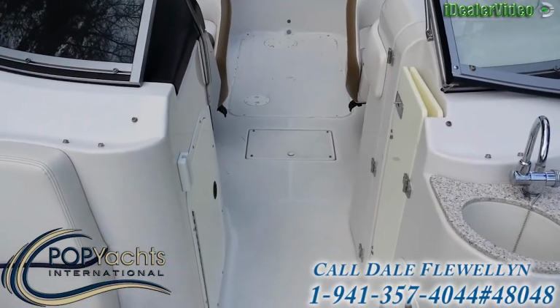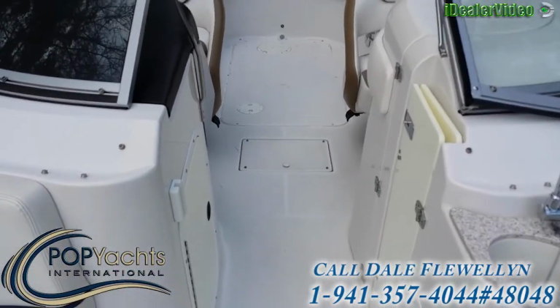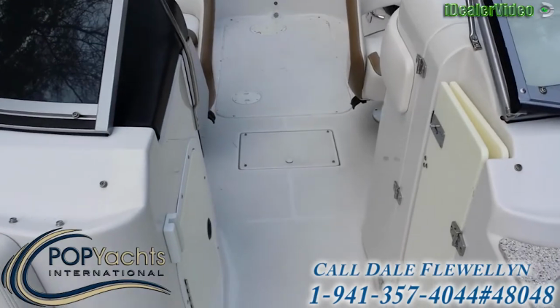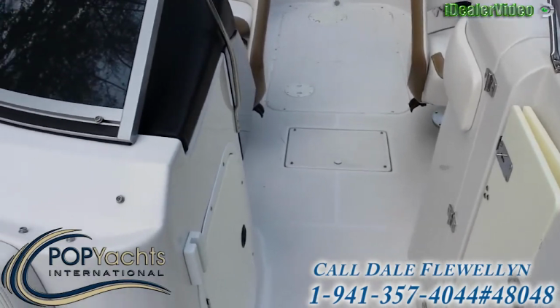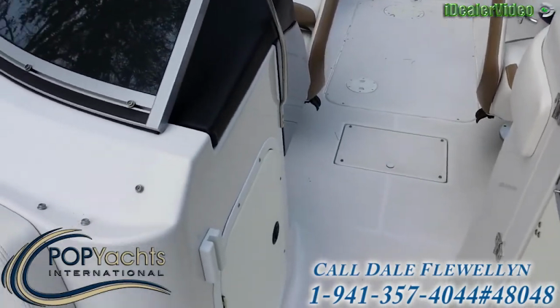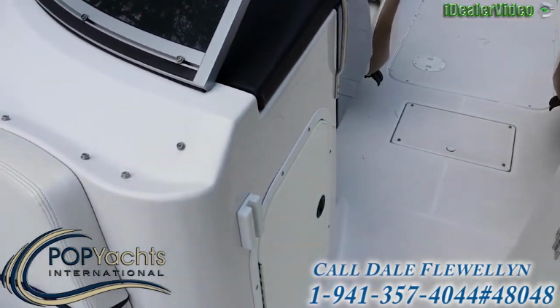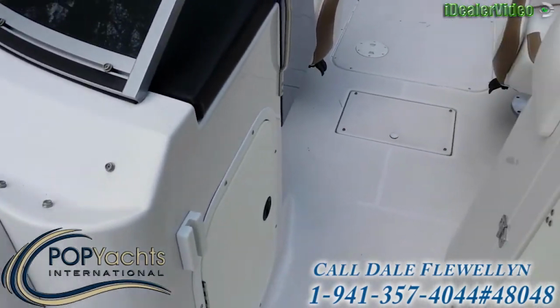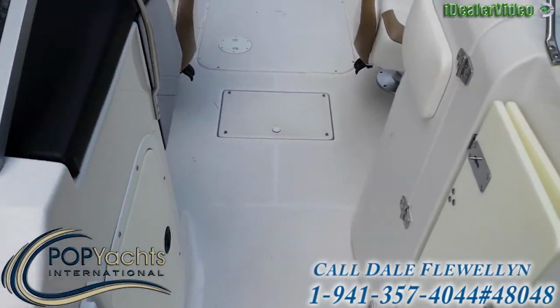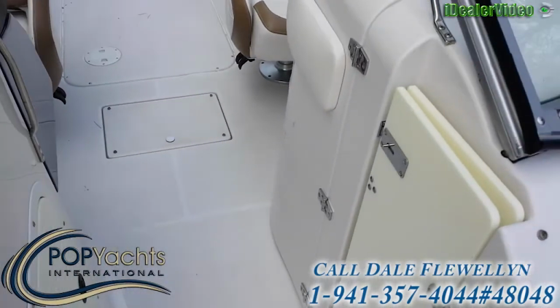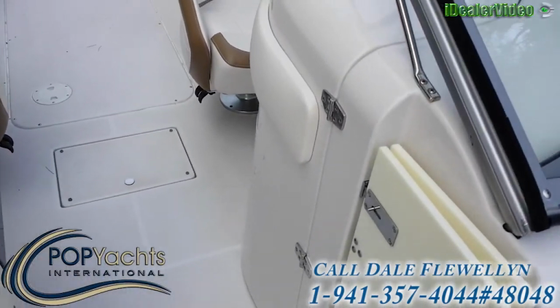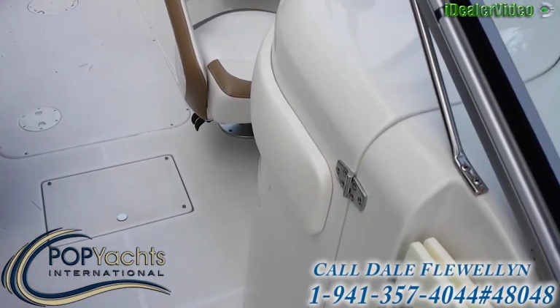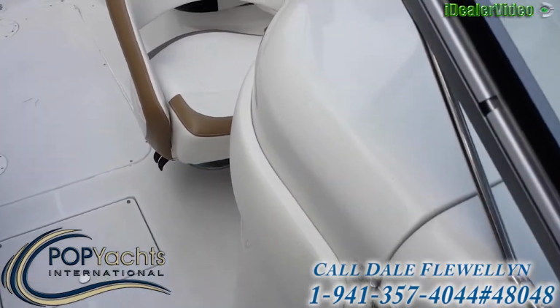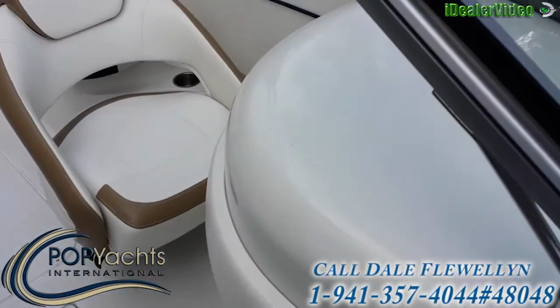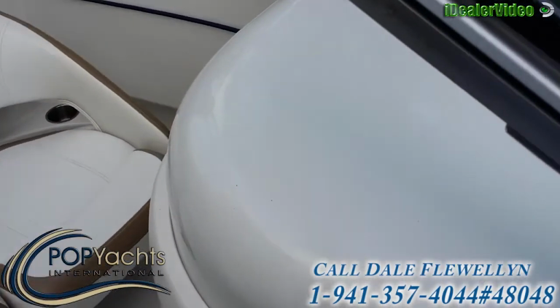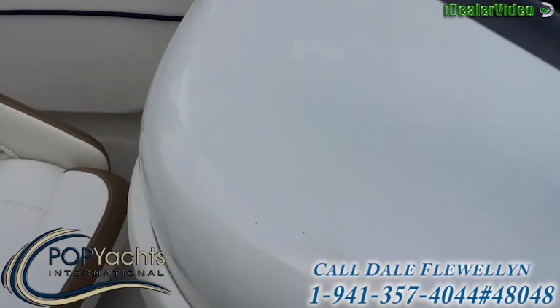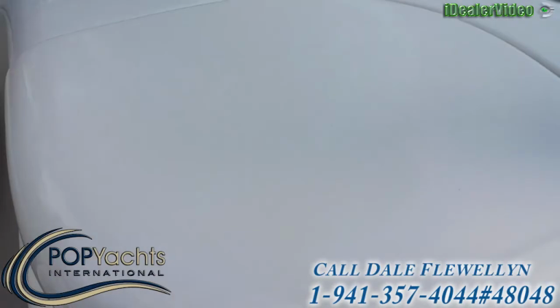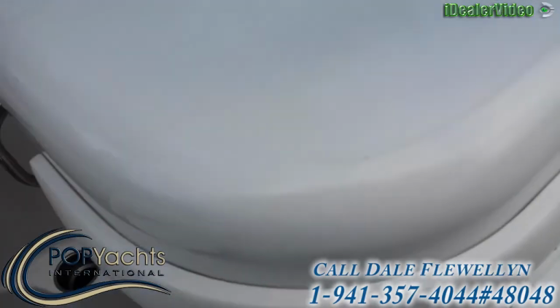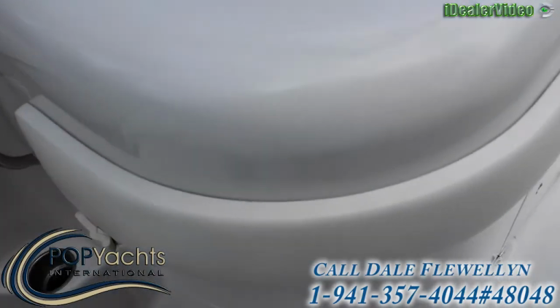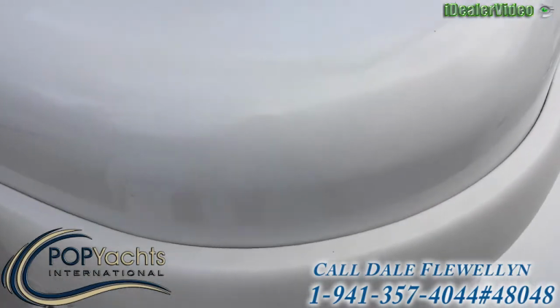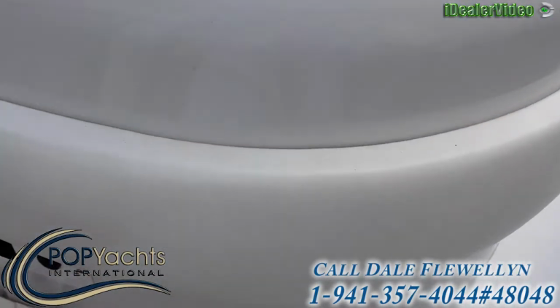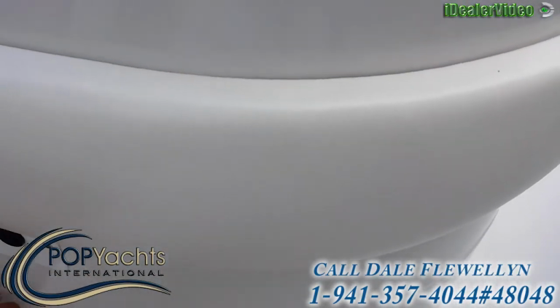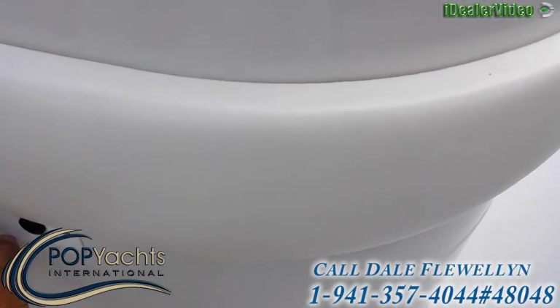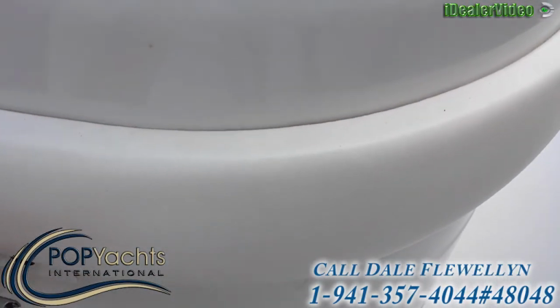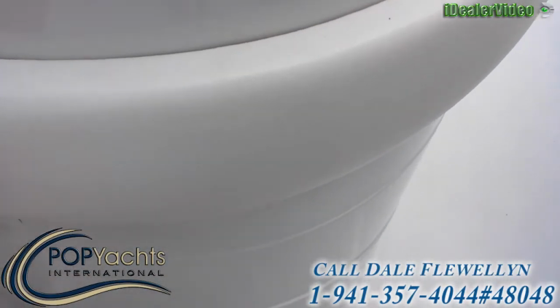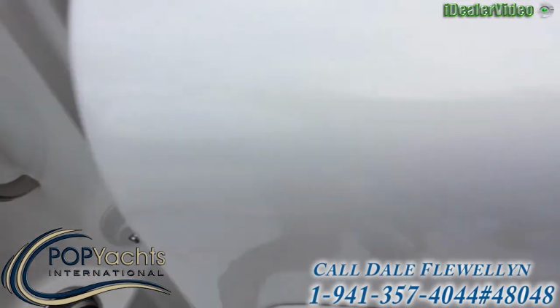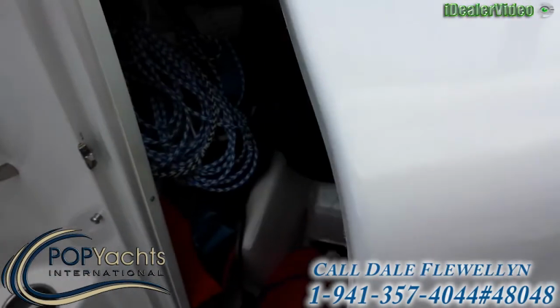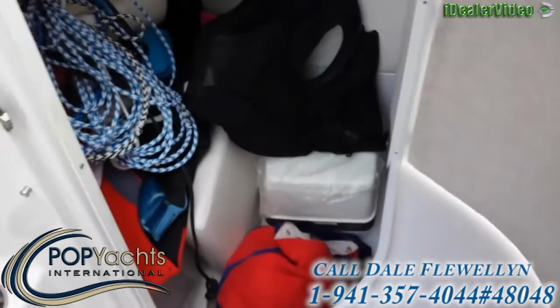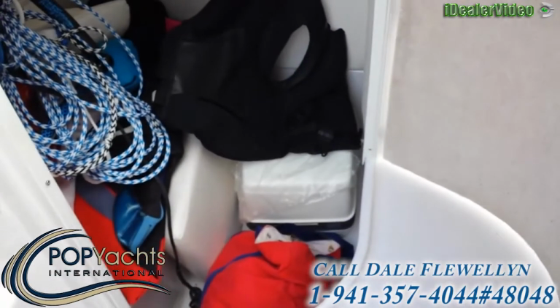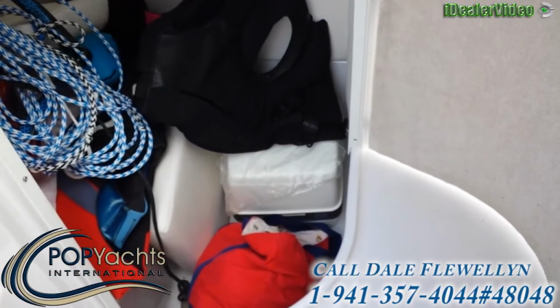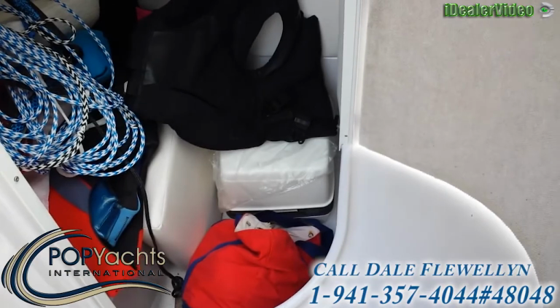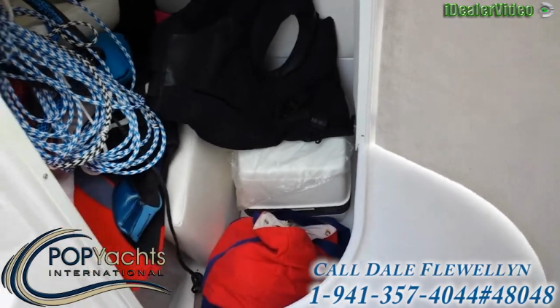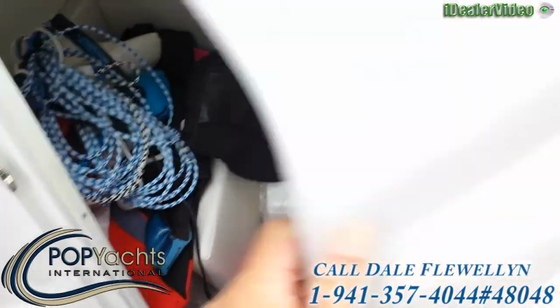Coming to the stern, we have a port-a-potty in here, which is still in its original plastic — never used.